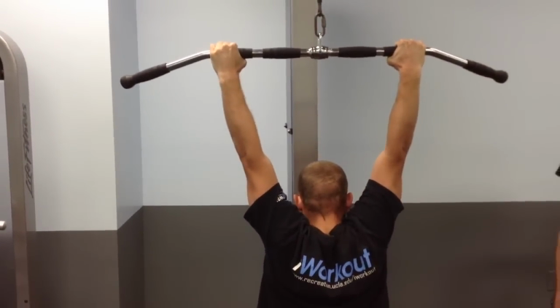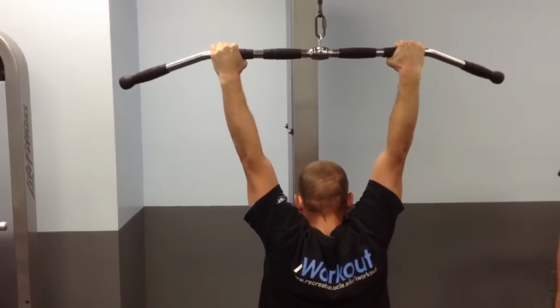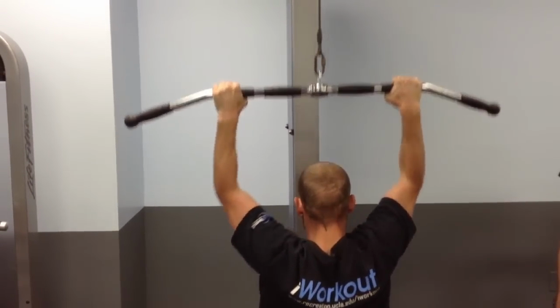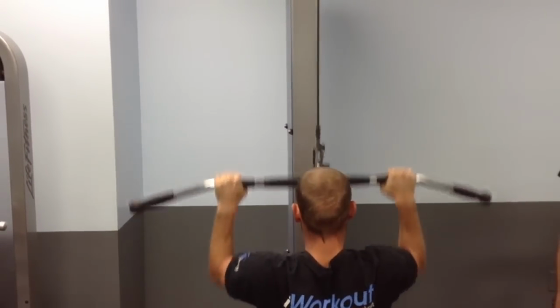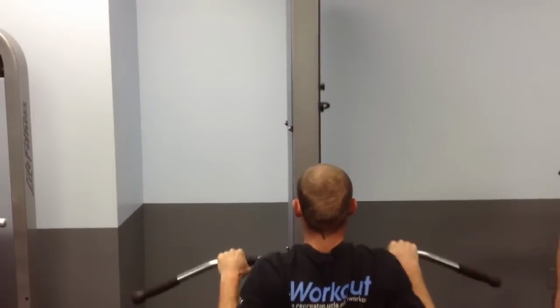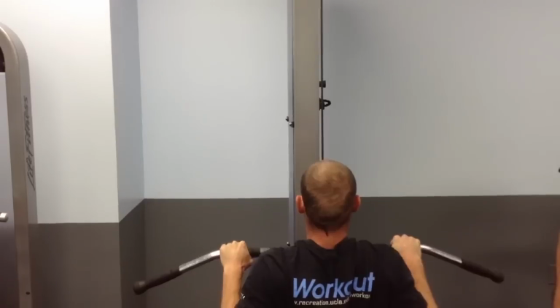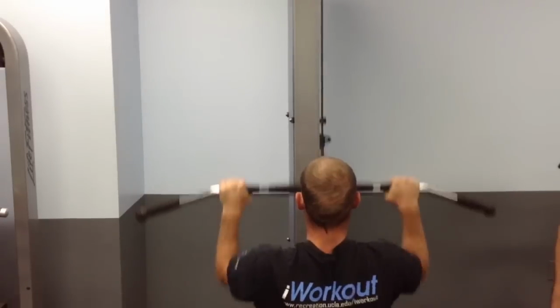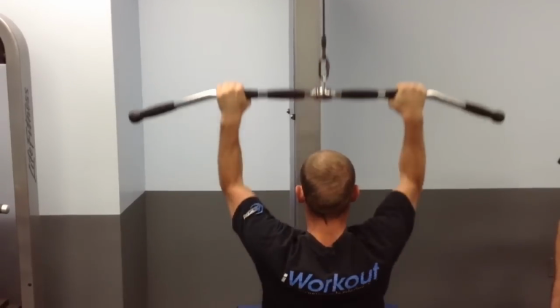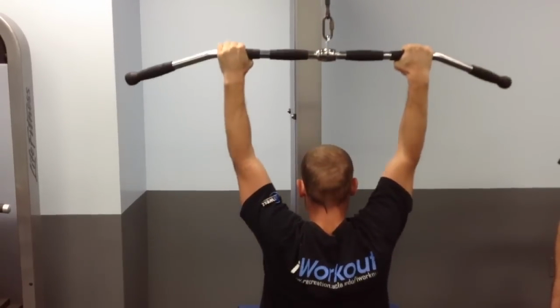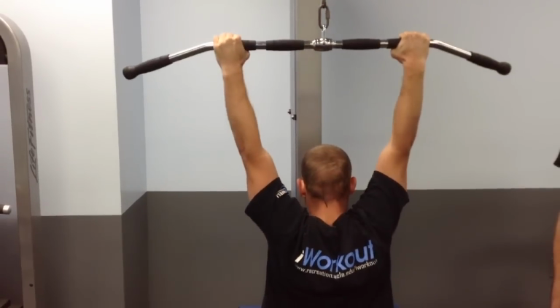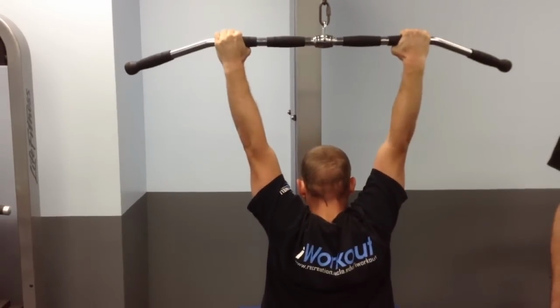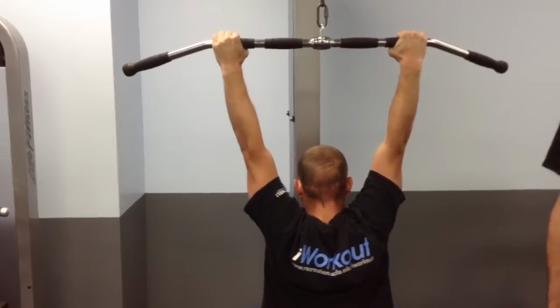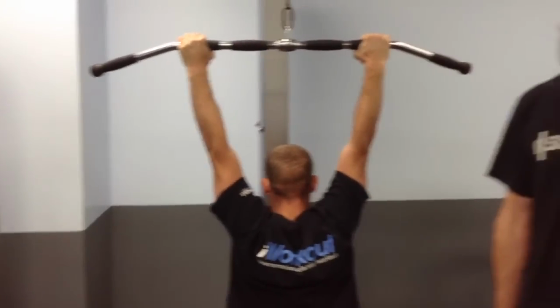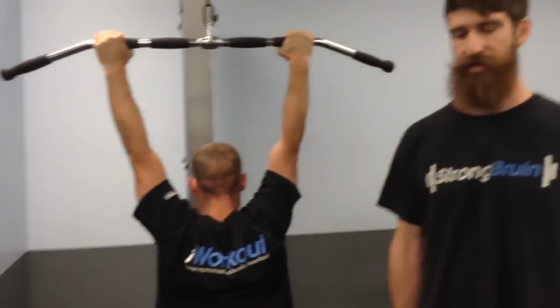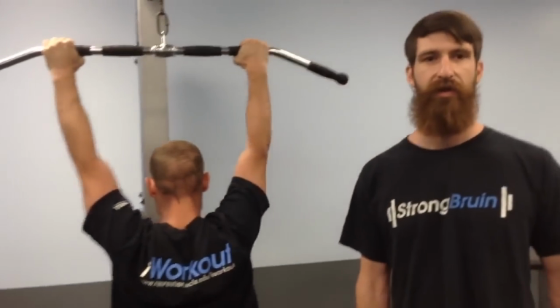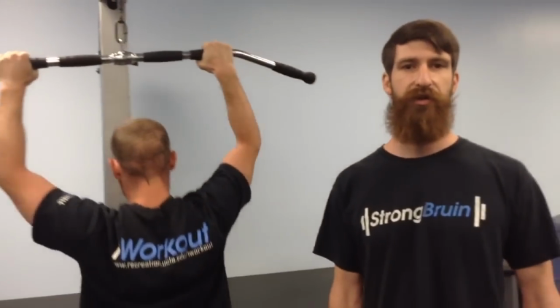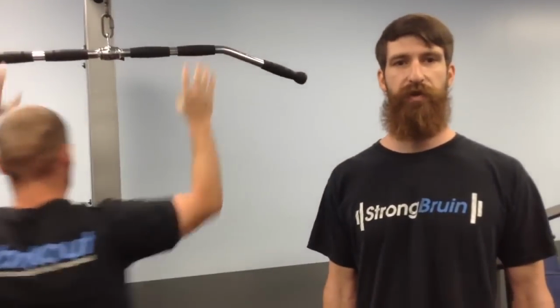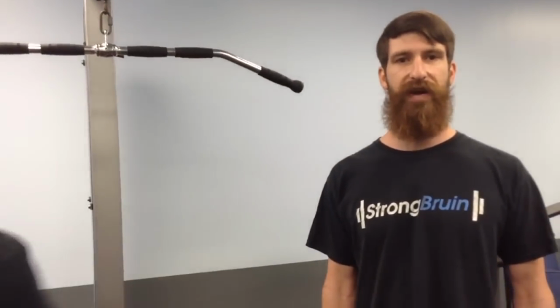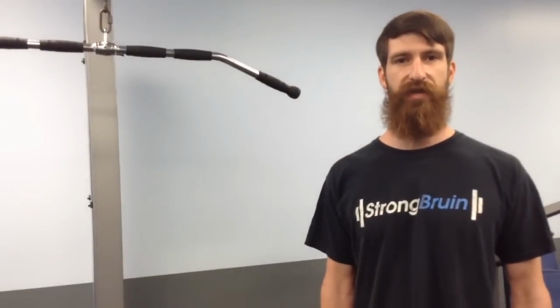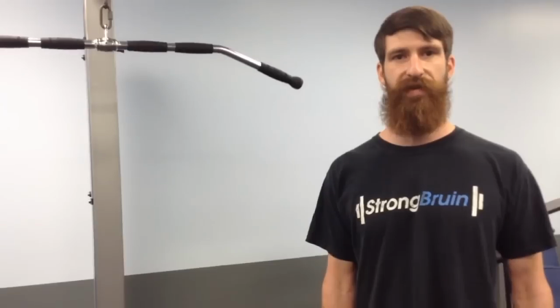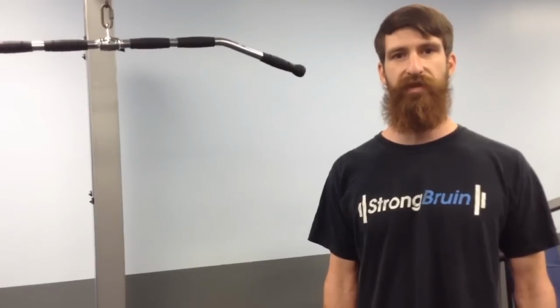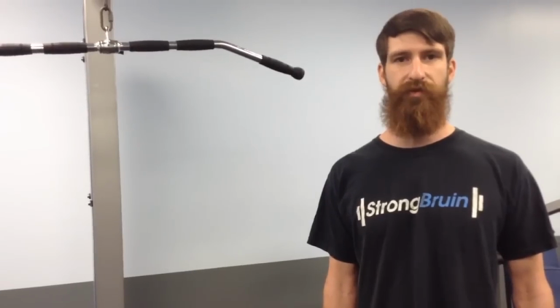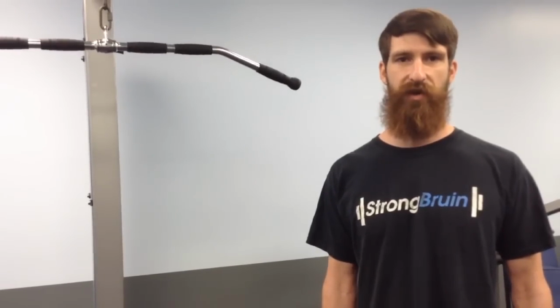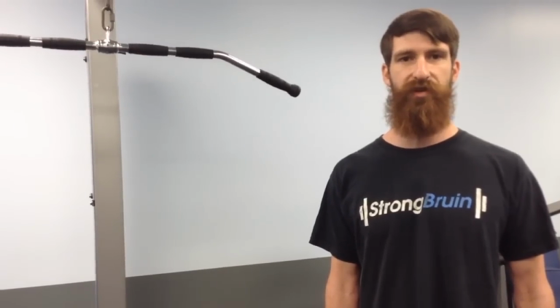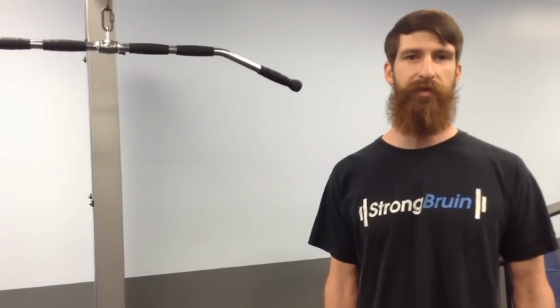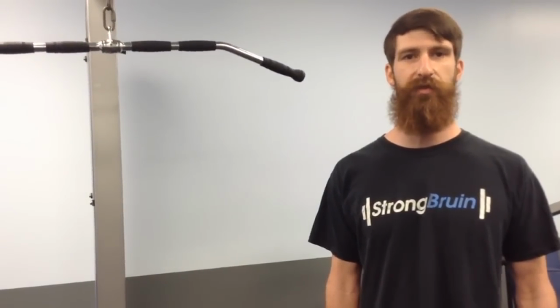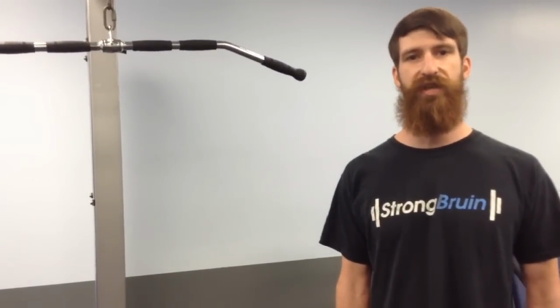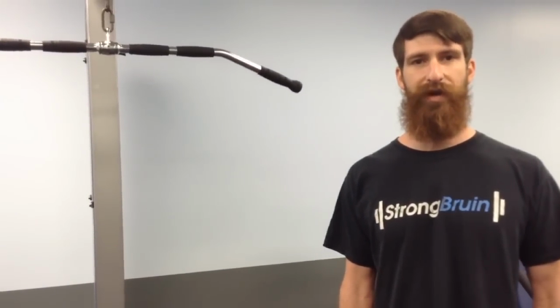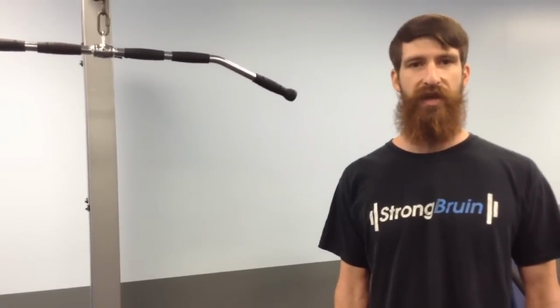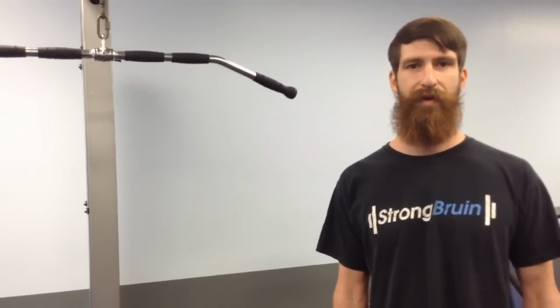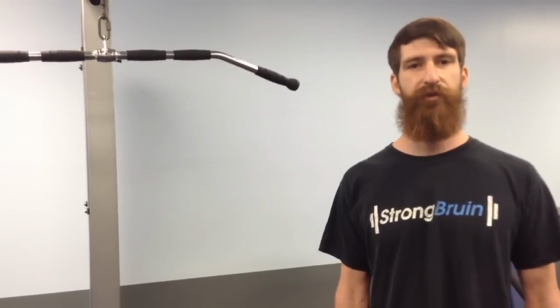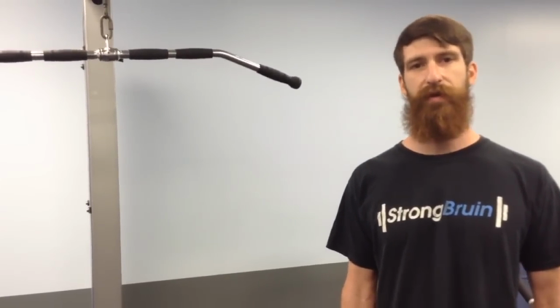Pull the bar down, contact your chest, and control it back up to the top. You're going to do three to five sets of five to ten reps, and the goal is to ultimately do all sets and reps at about half of your body weight.